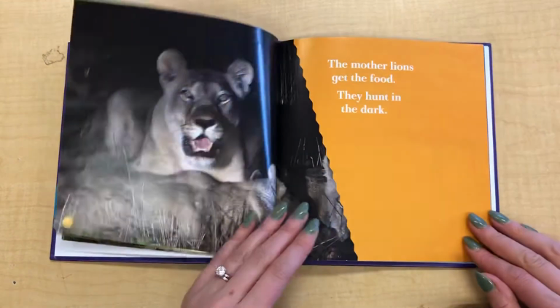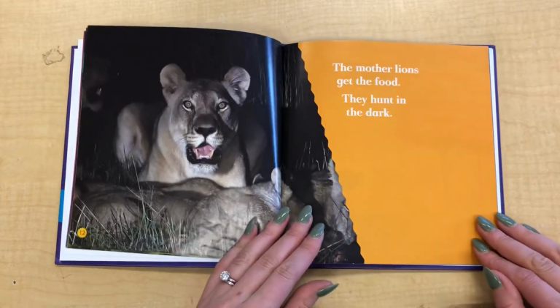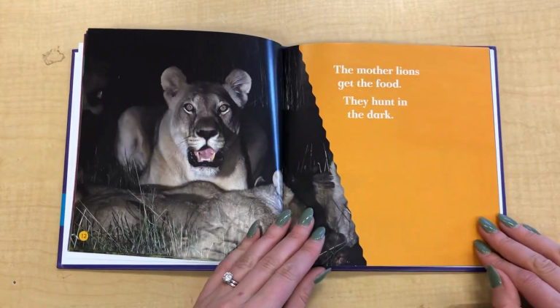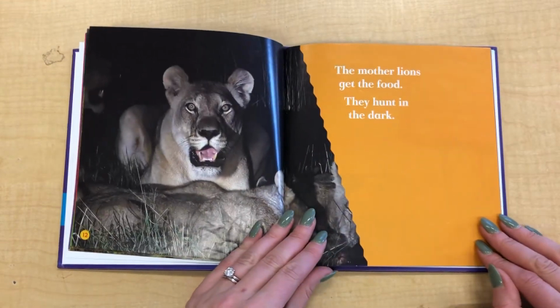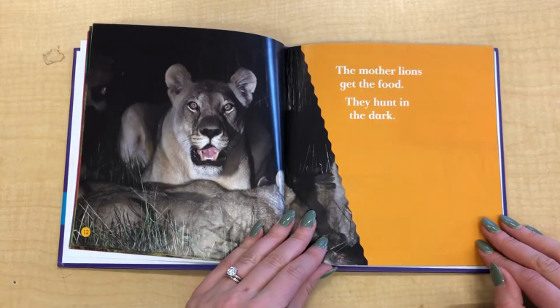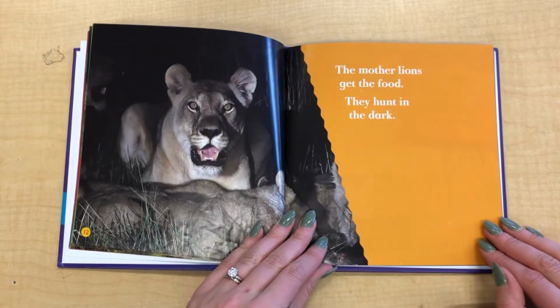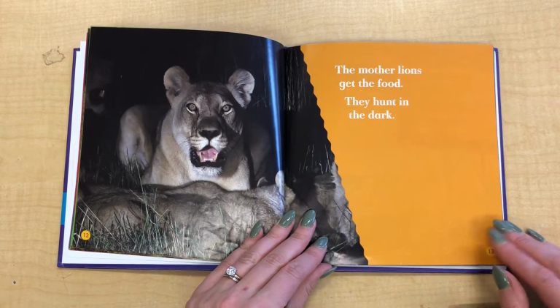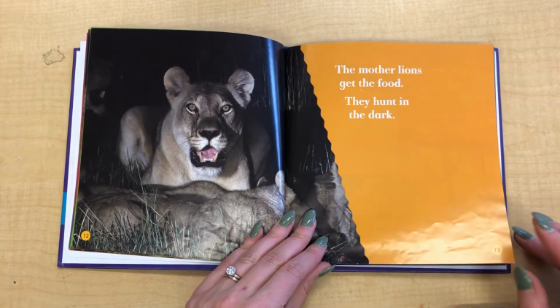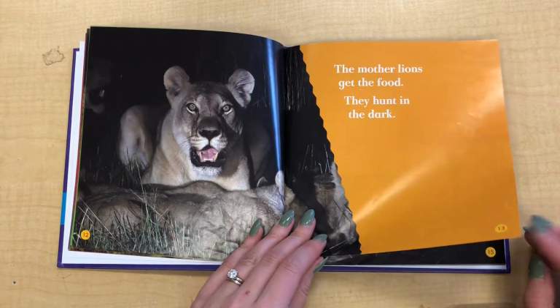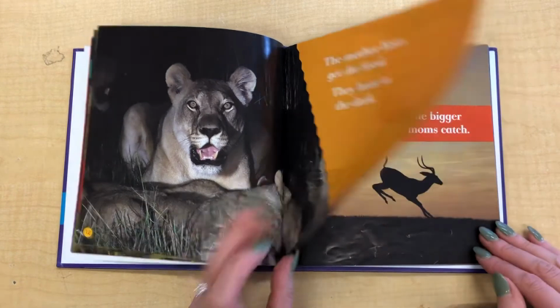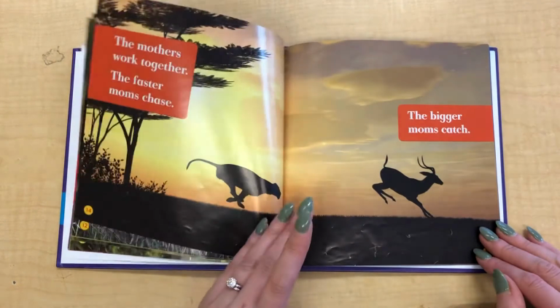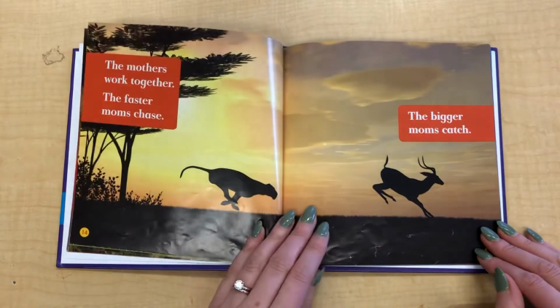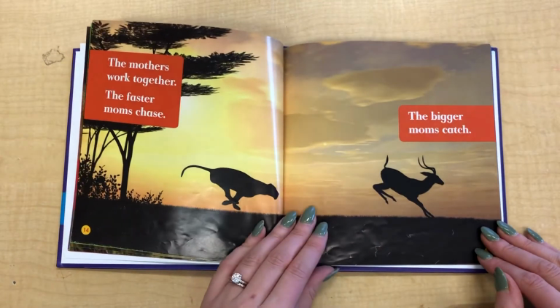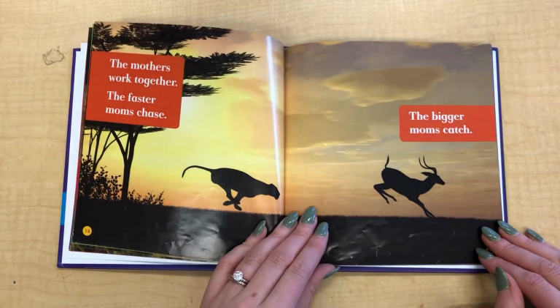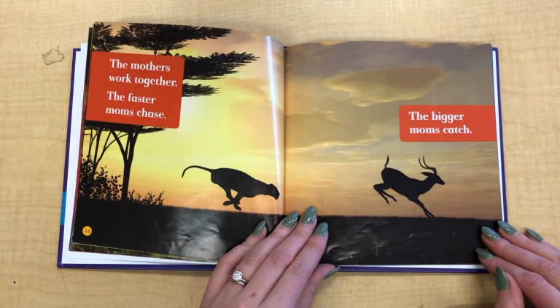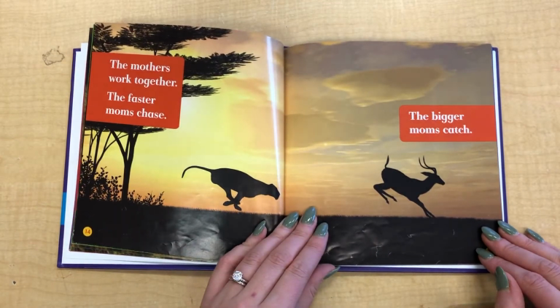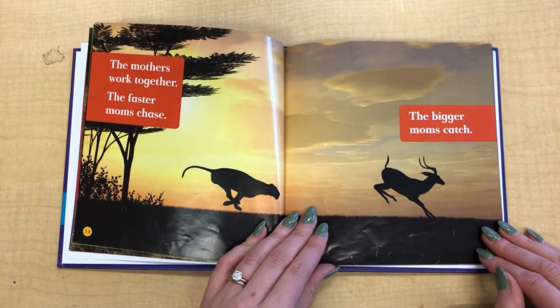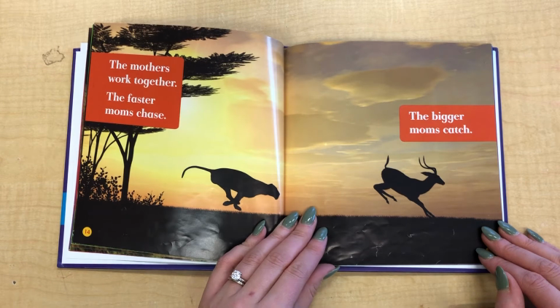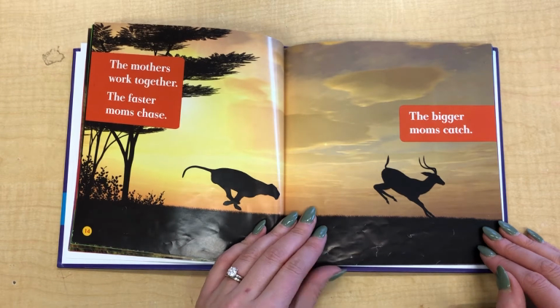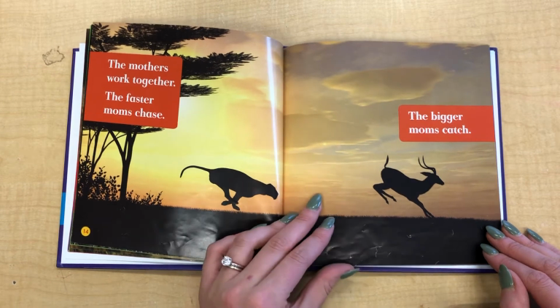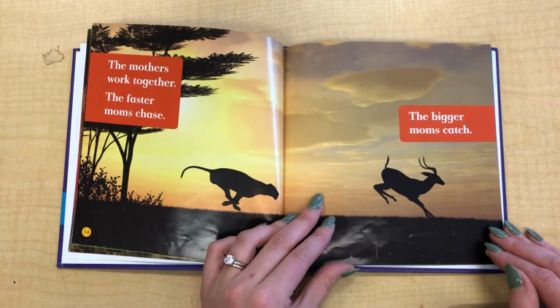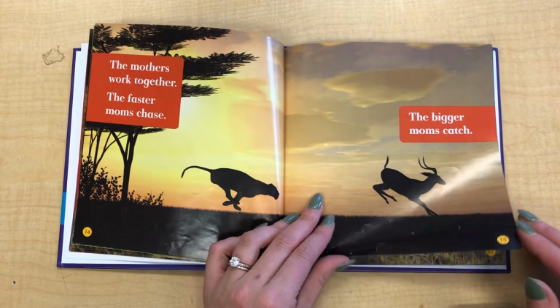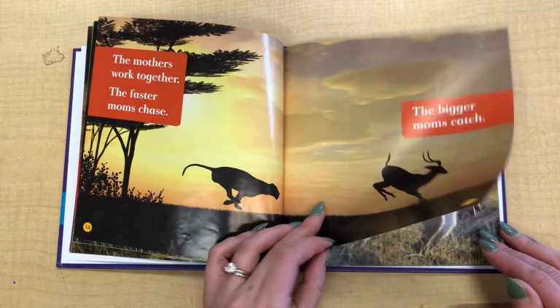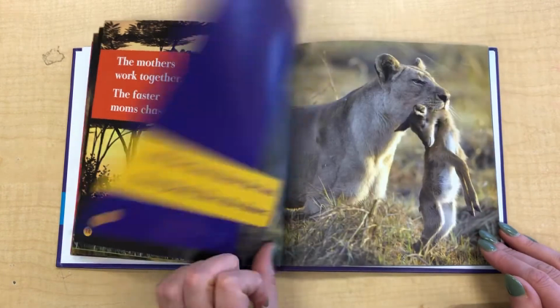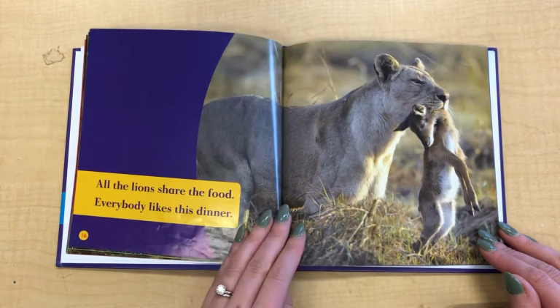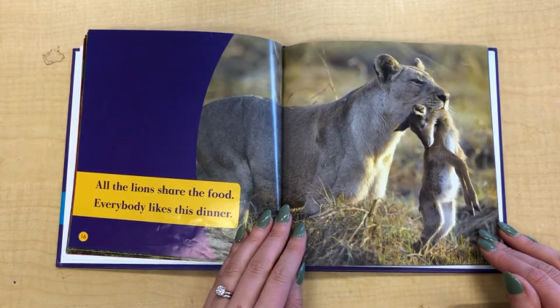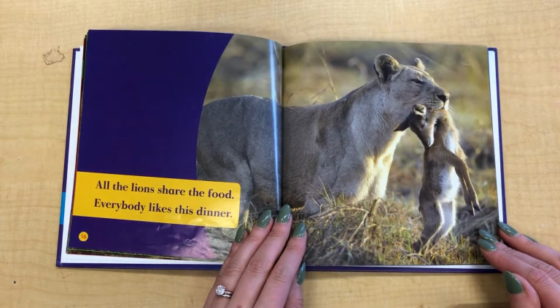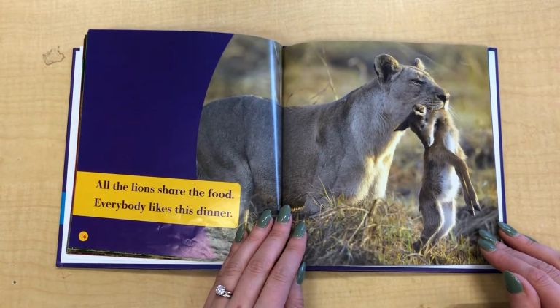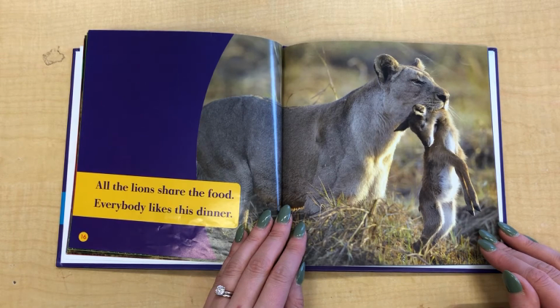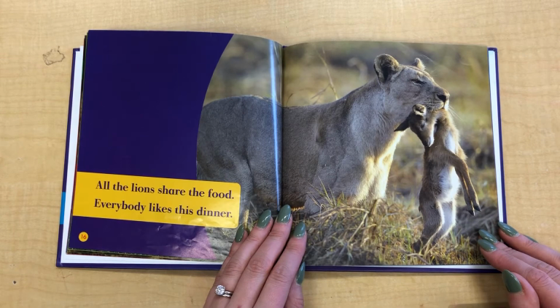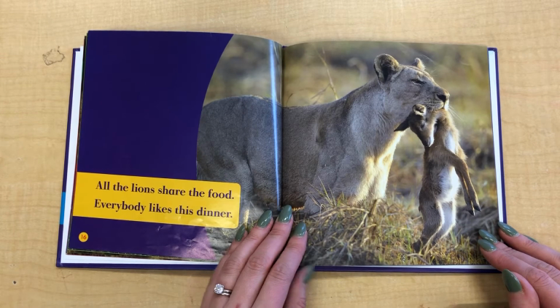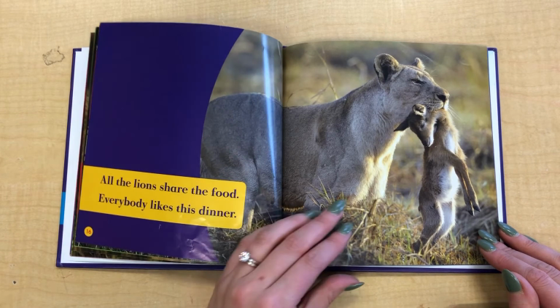The mother lions get the food. They hunt in the dark. The mothers work together — the faster moms chase, and the bigger moms catch. All the lions share the food. Everybody likes this dinner.